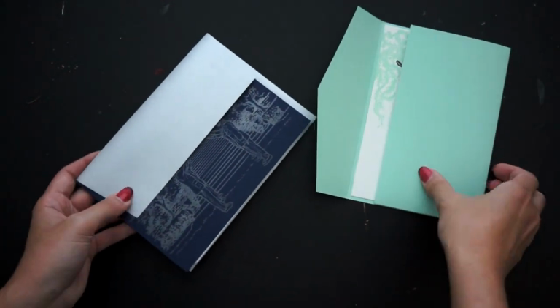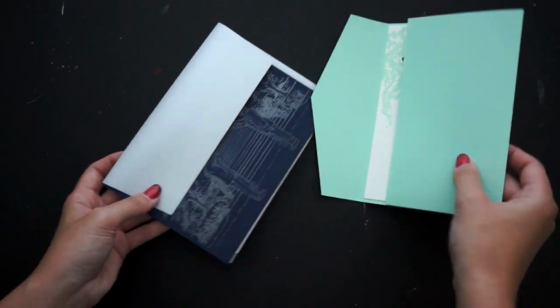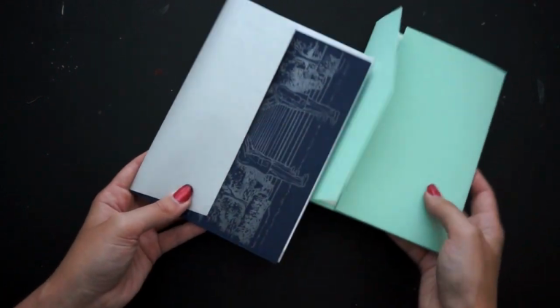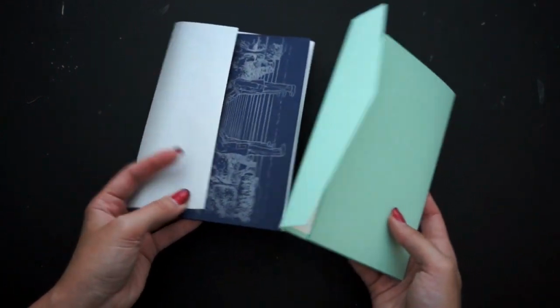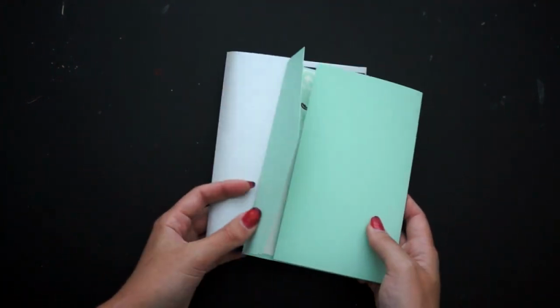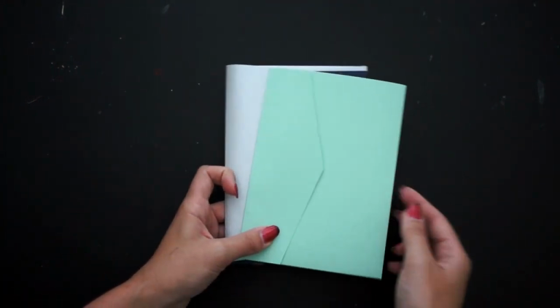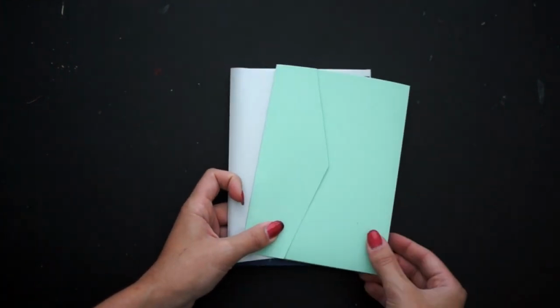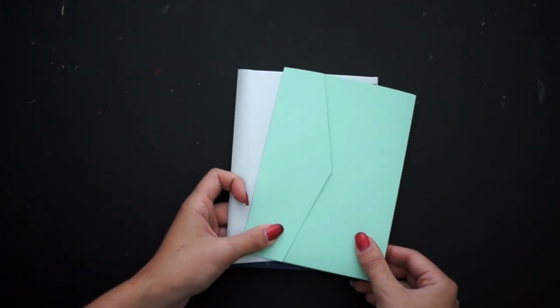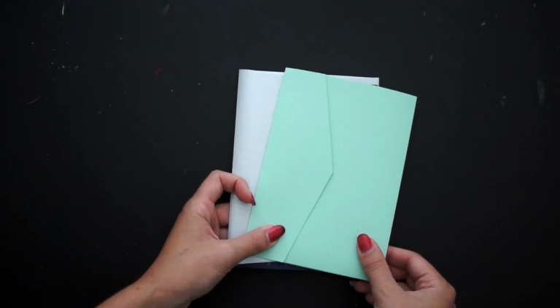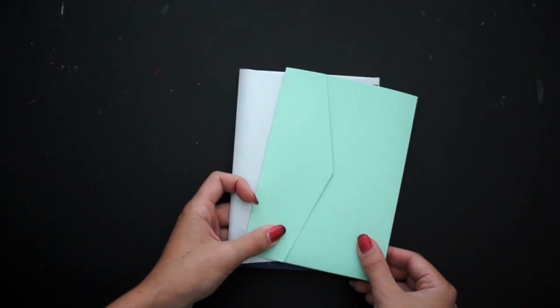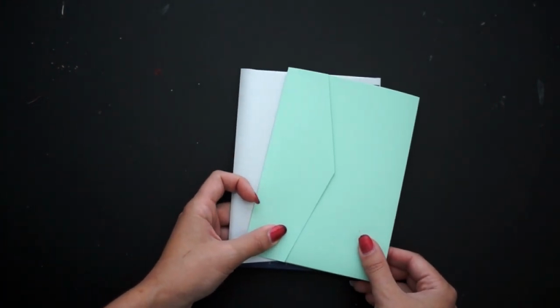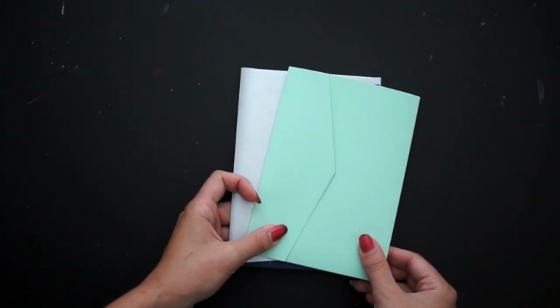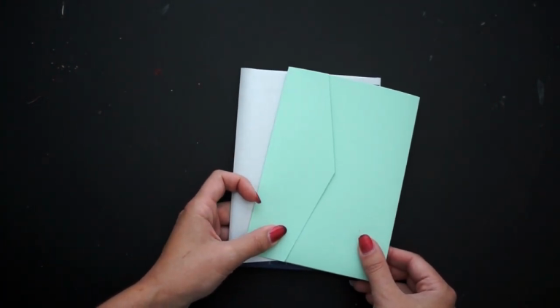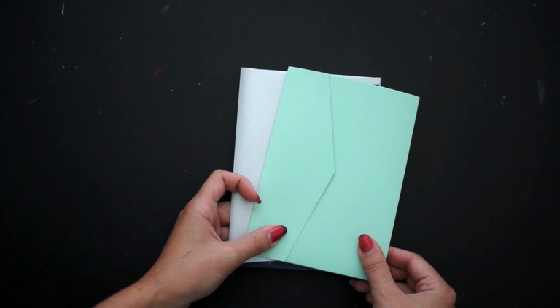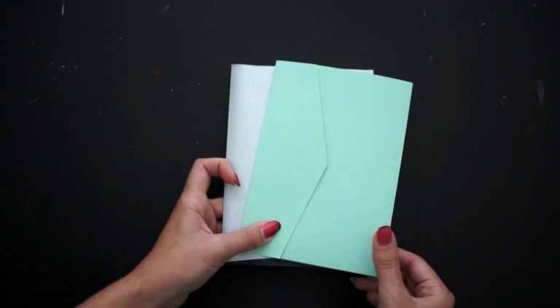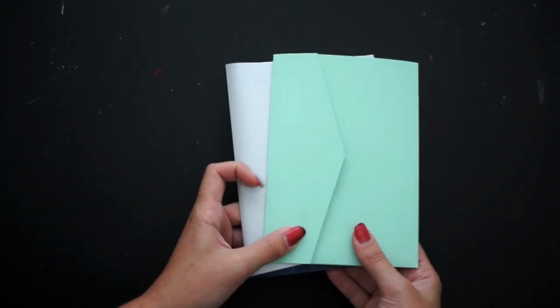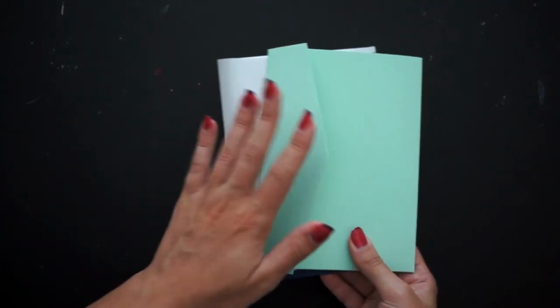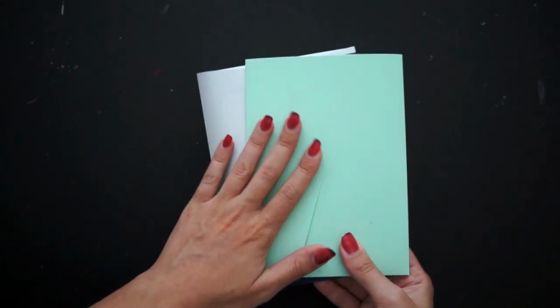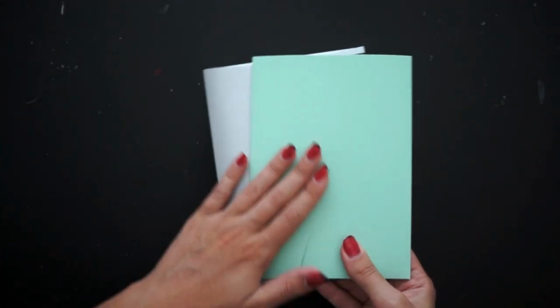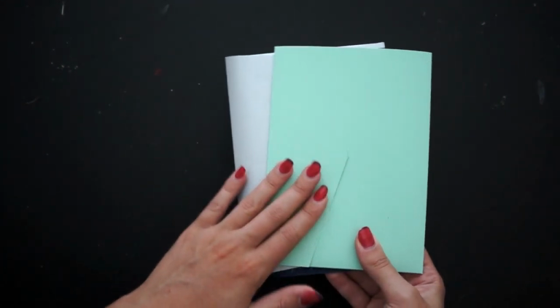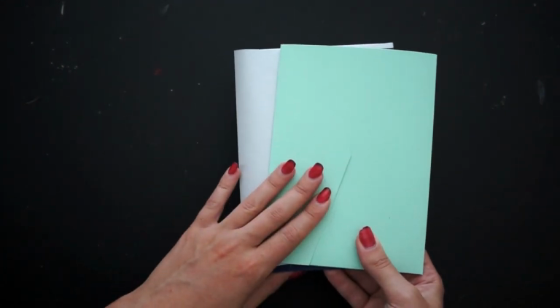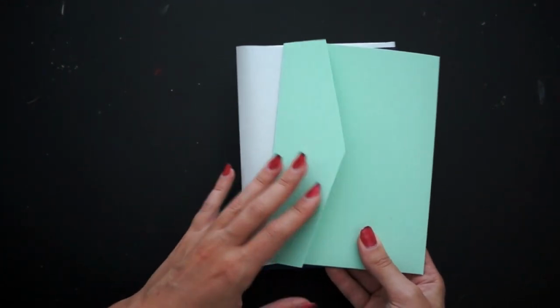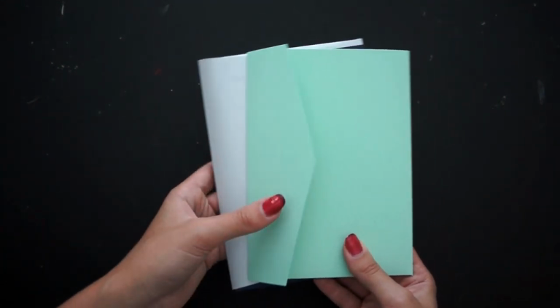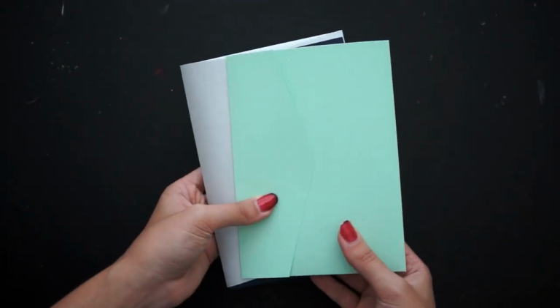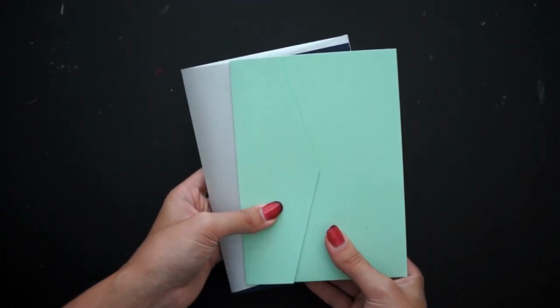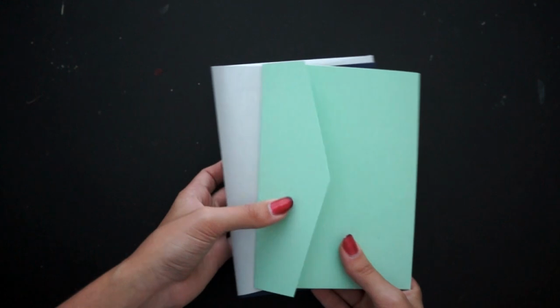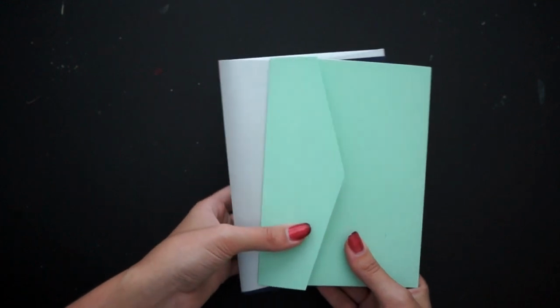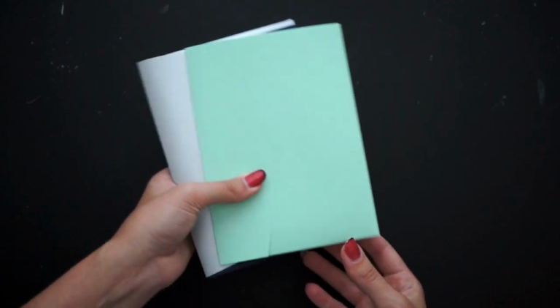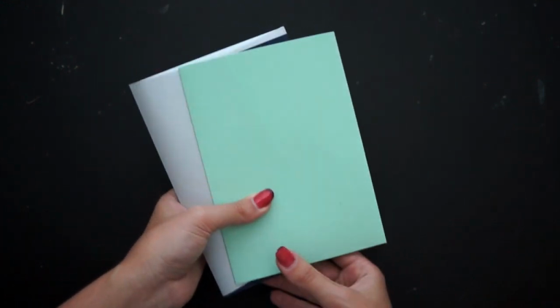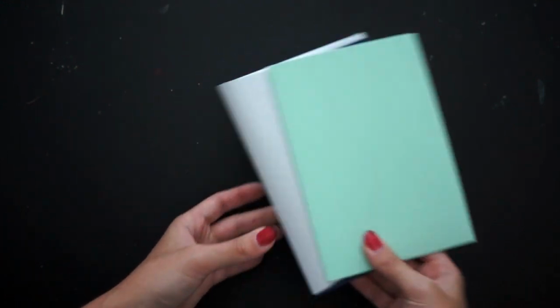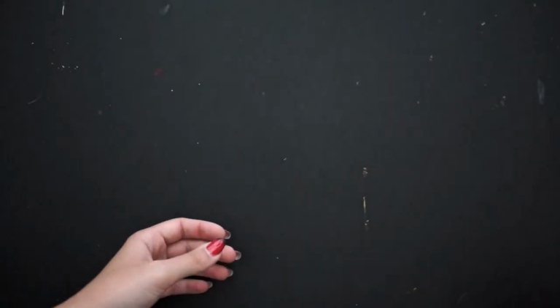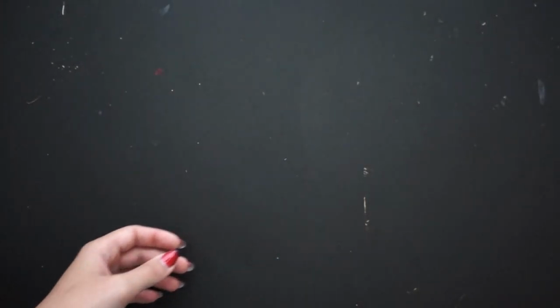Letra is probably one of my top choices — that or Savoy, which is a very similar feeling paper, just a little bit slicker. Those would be my choices: a 110 weight, 300 GSM paper that's going to fit really nicely in those folders.